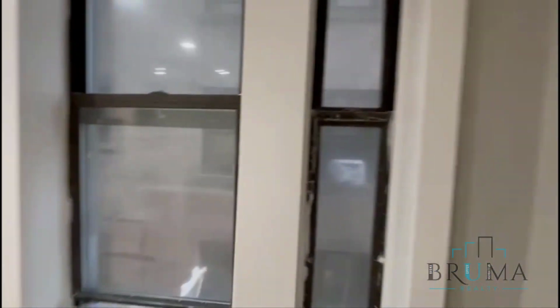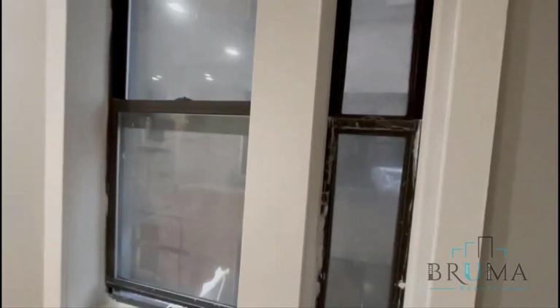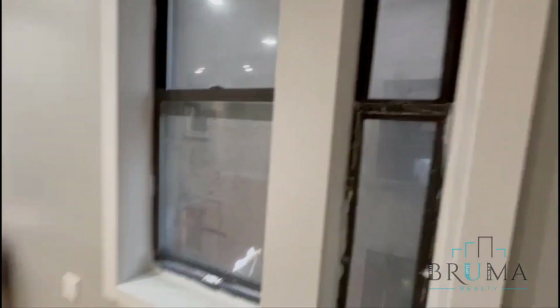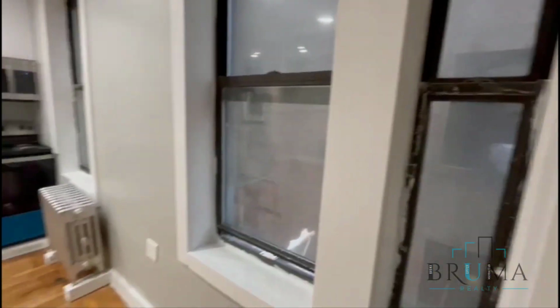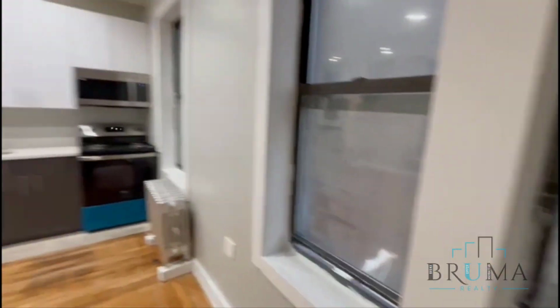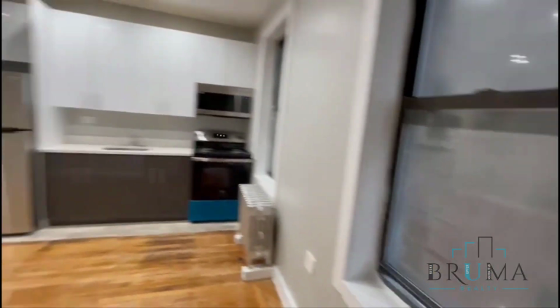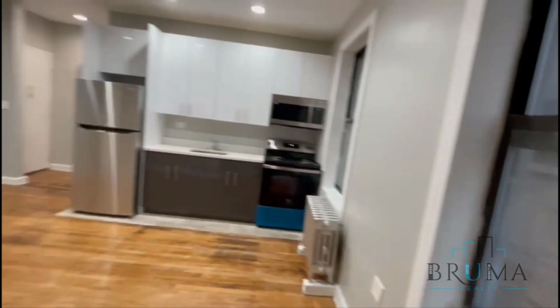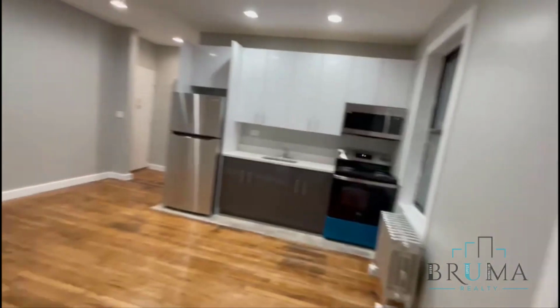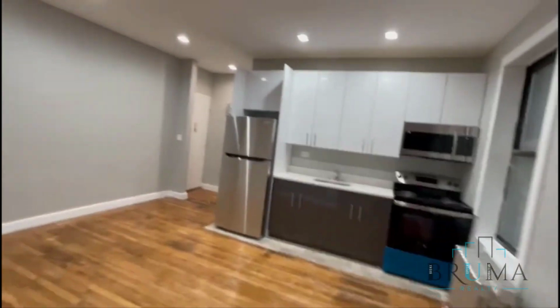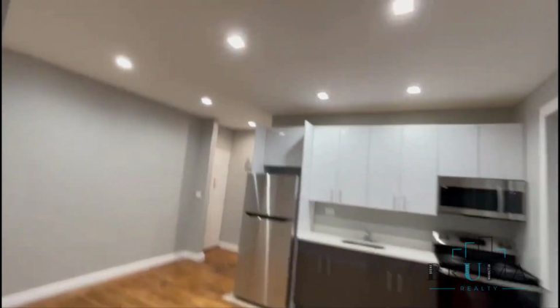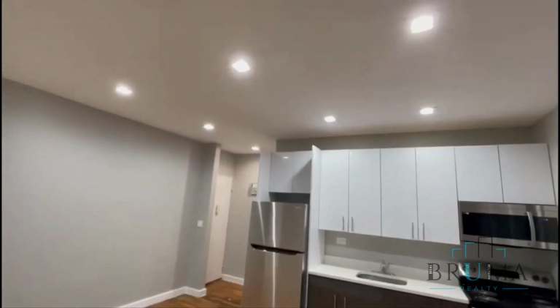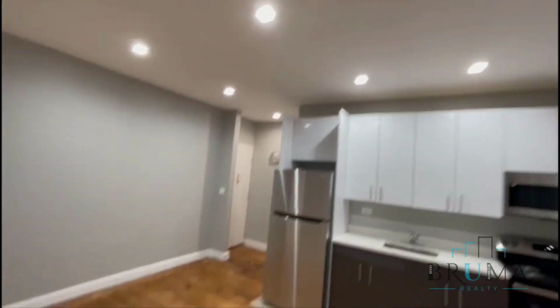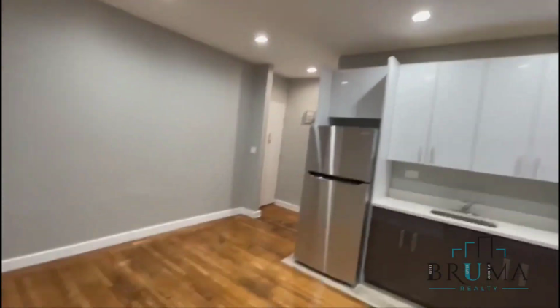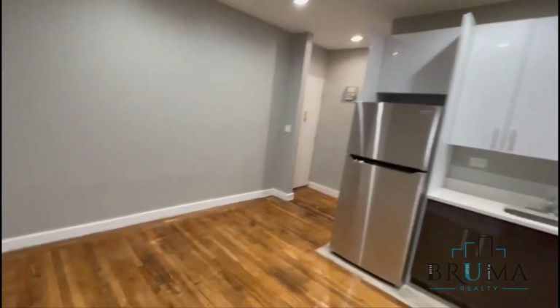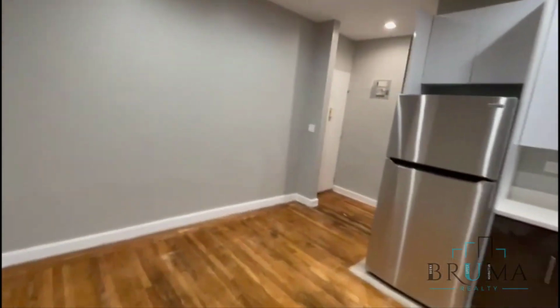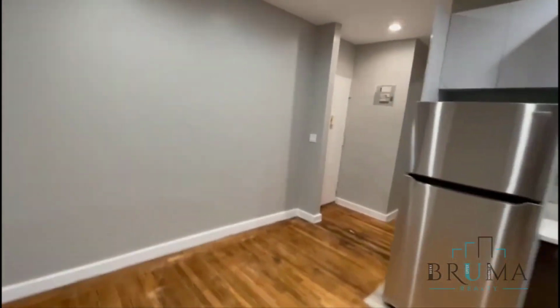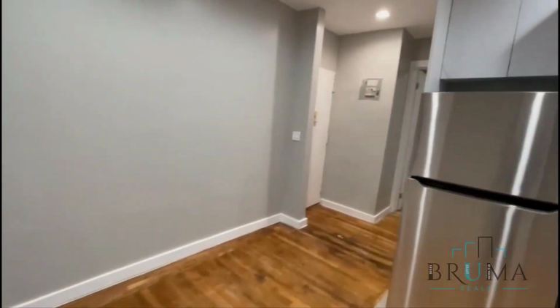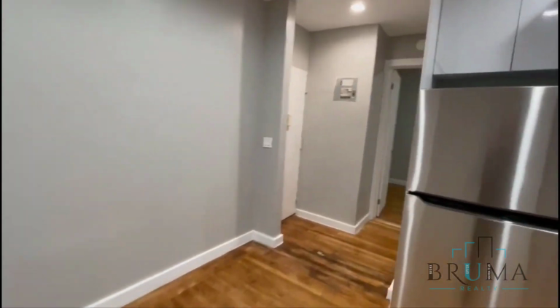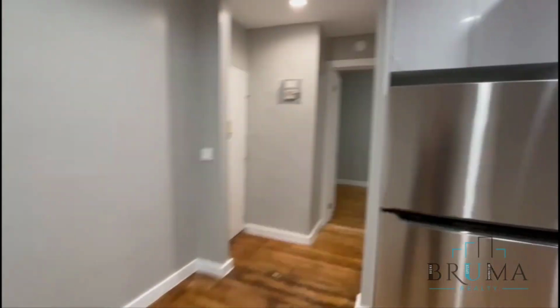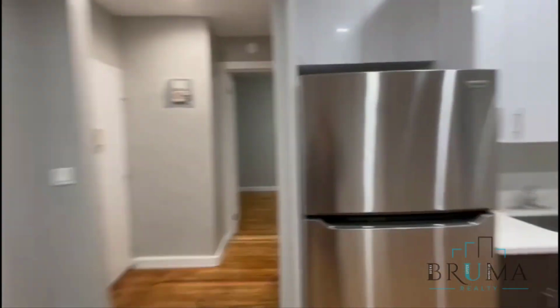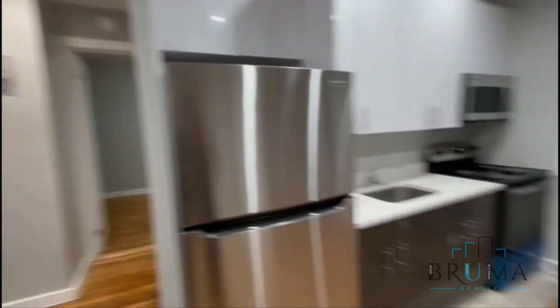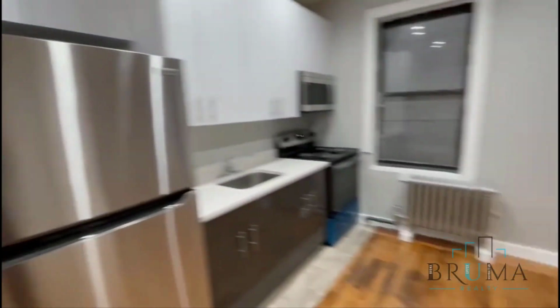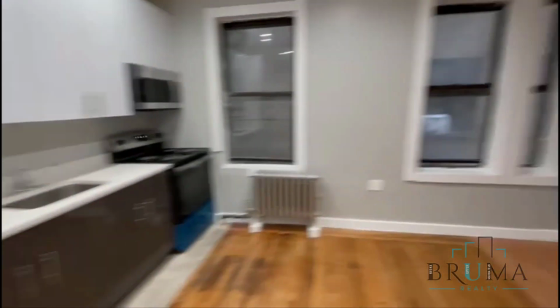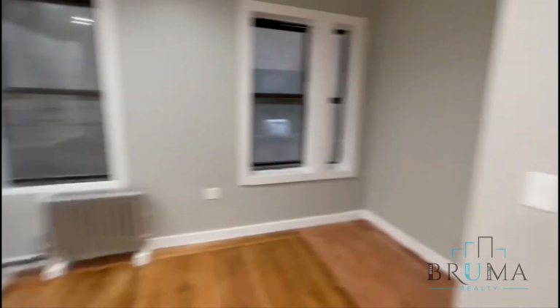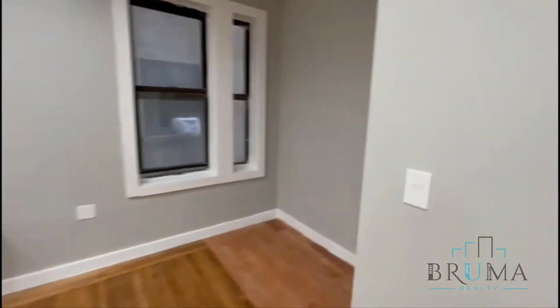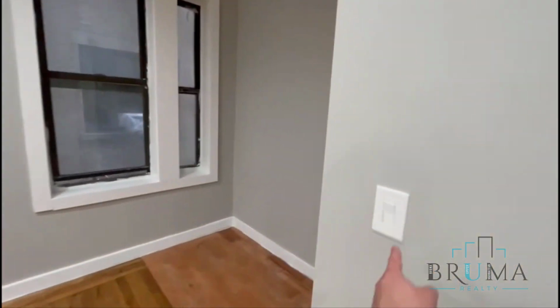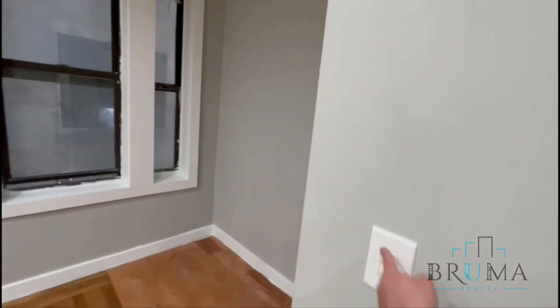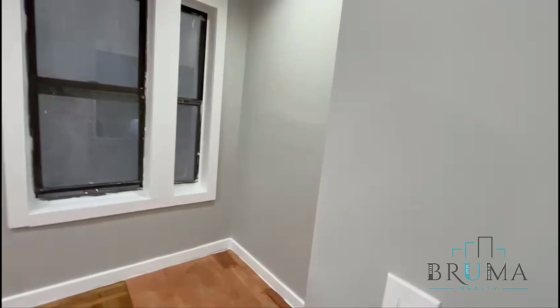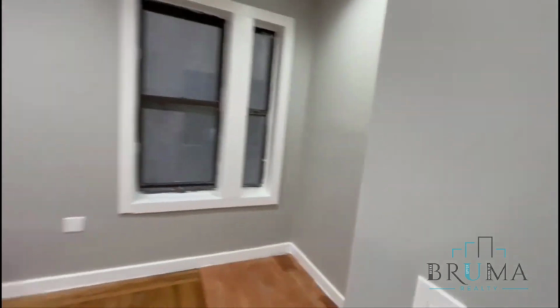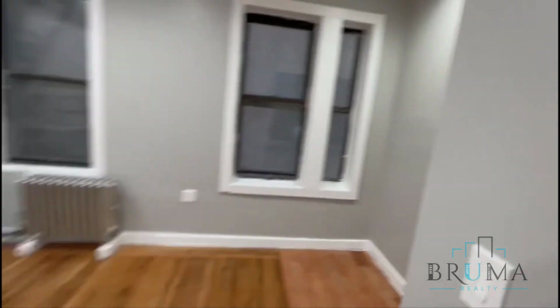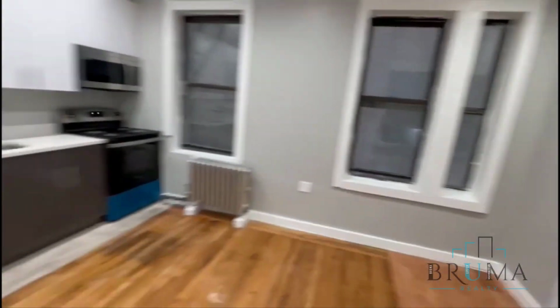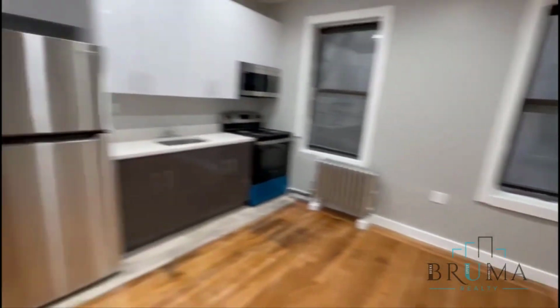Good amount of windows, recessed lighting, and more light.